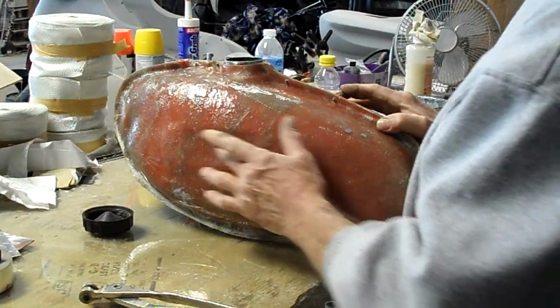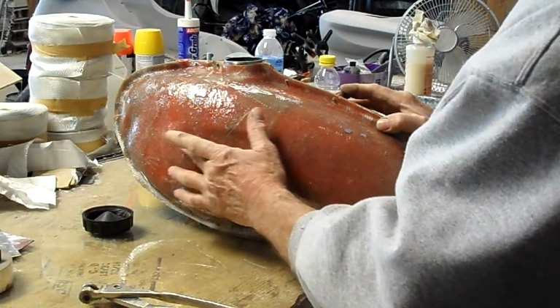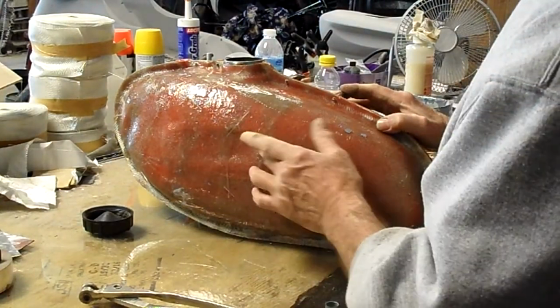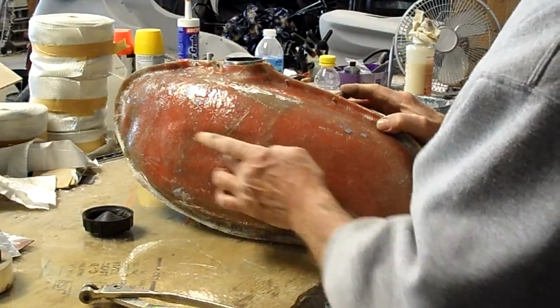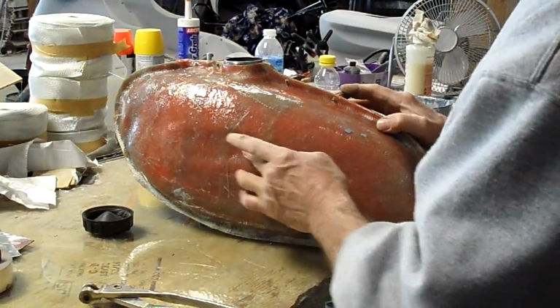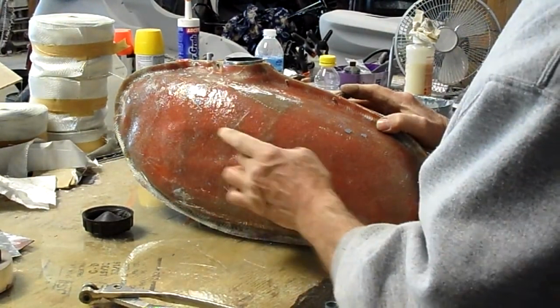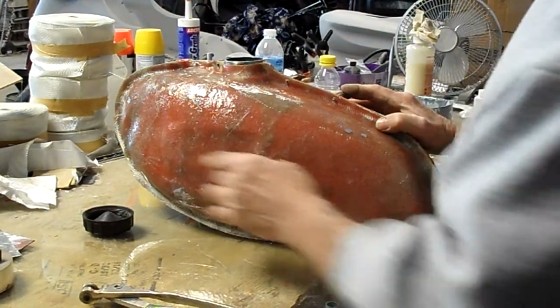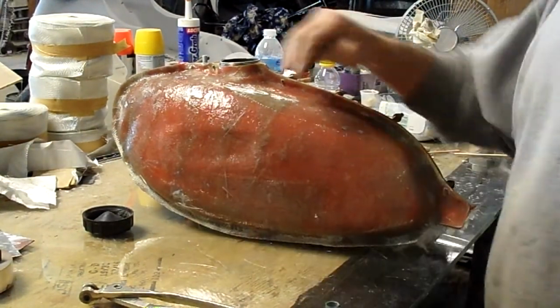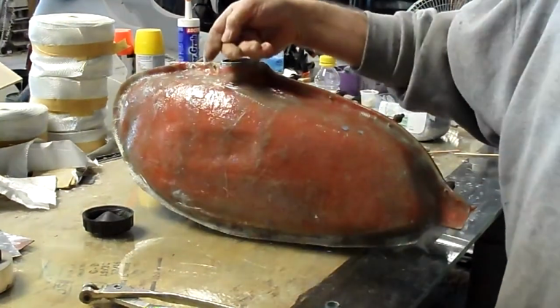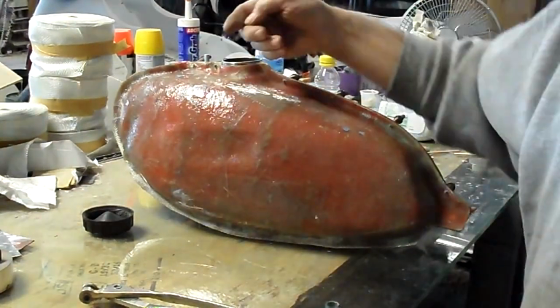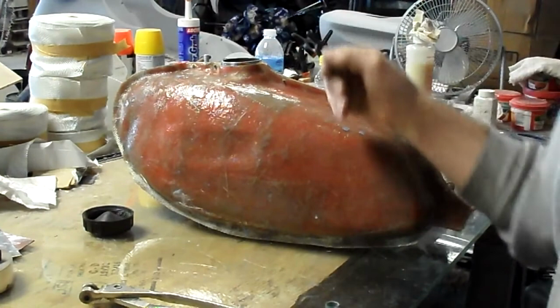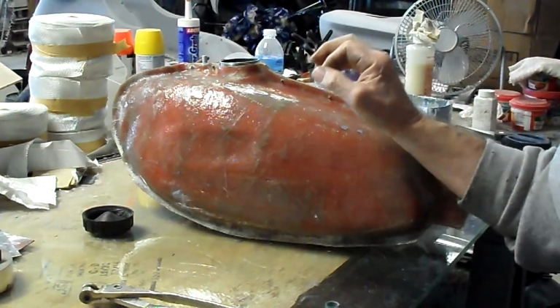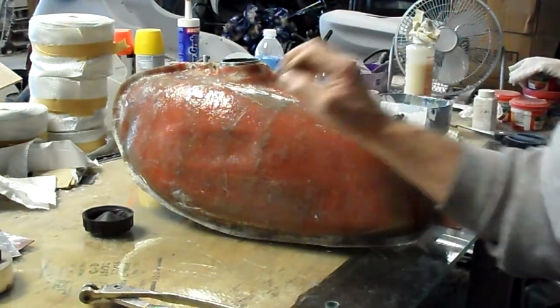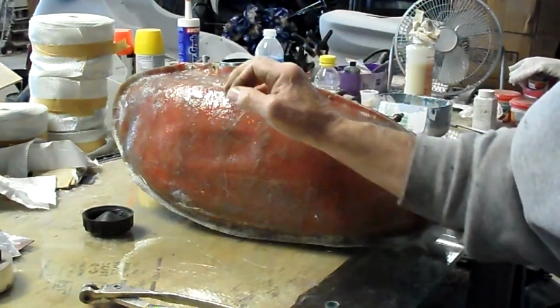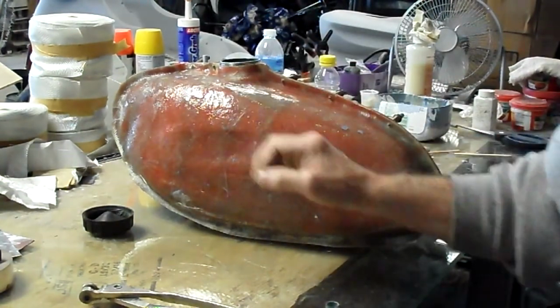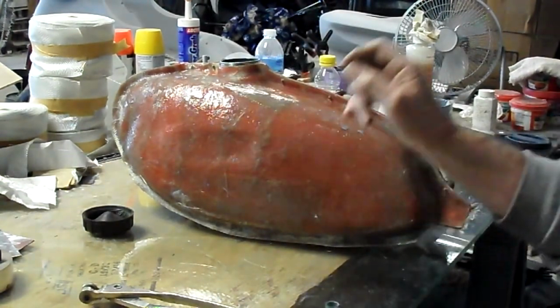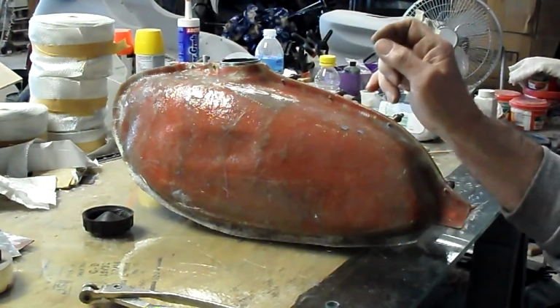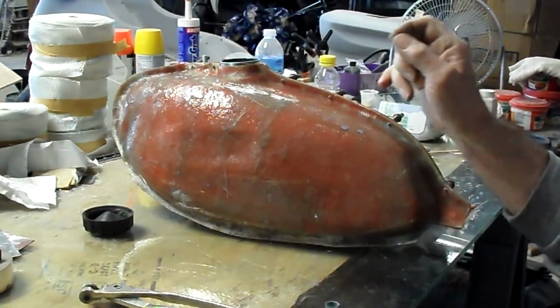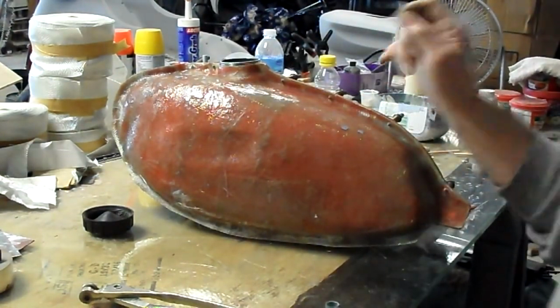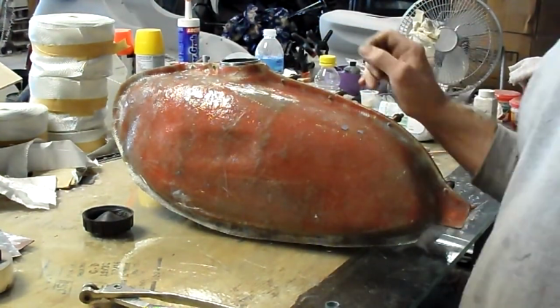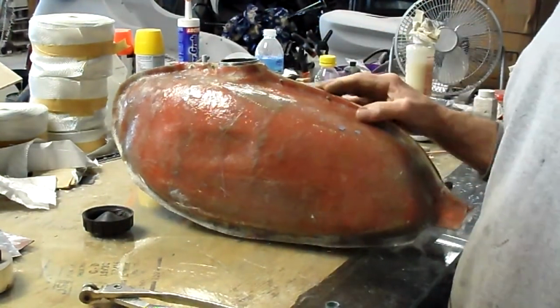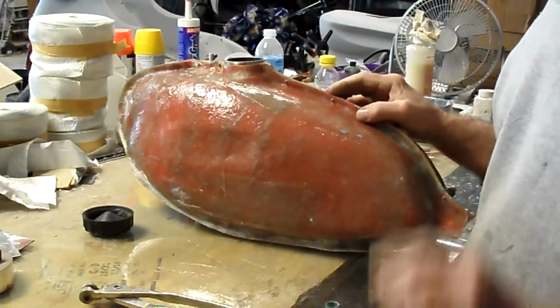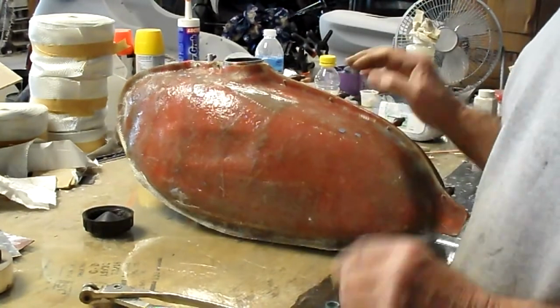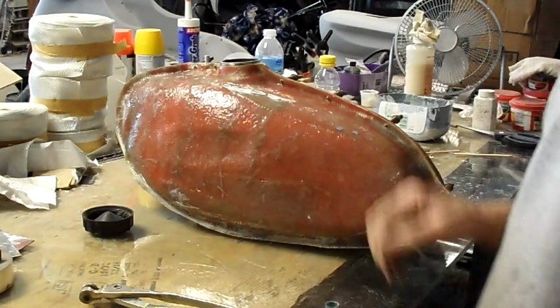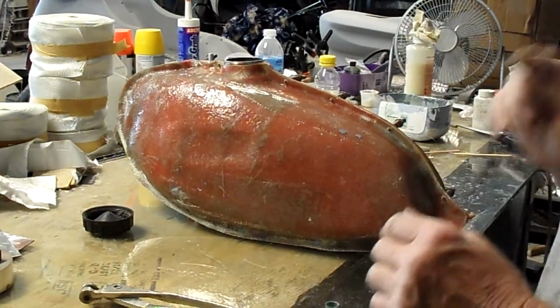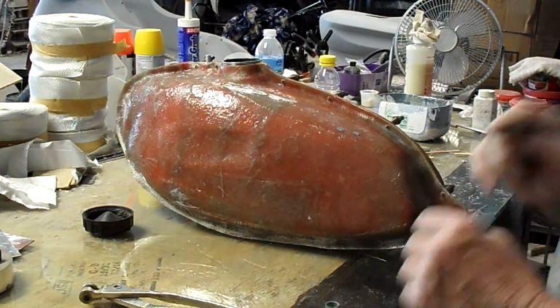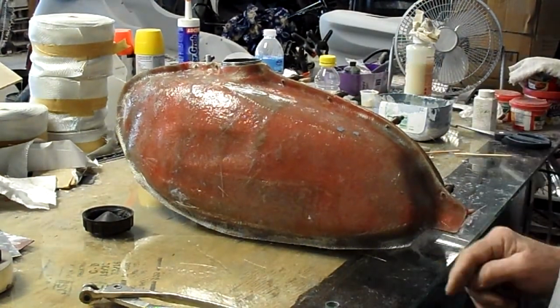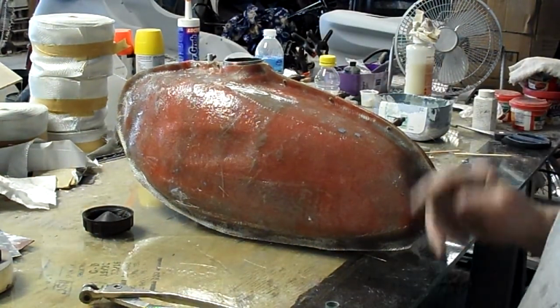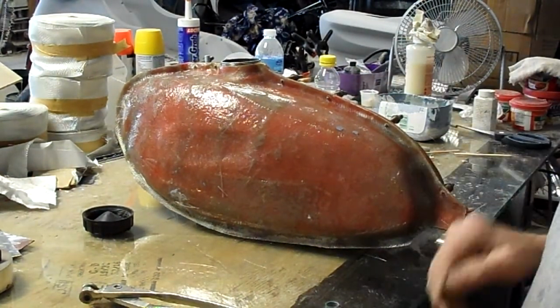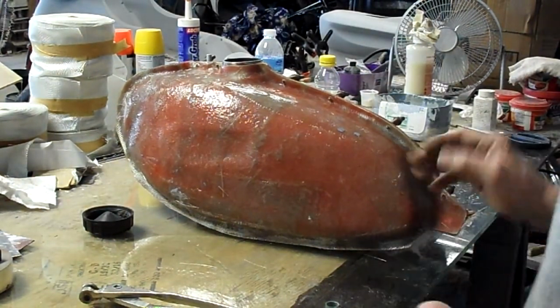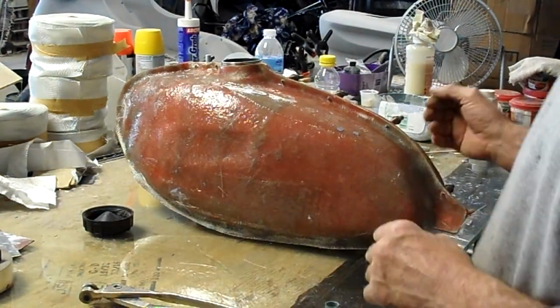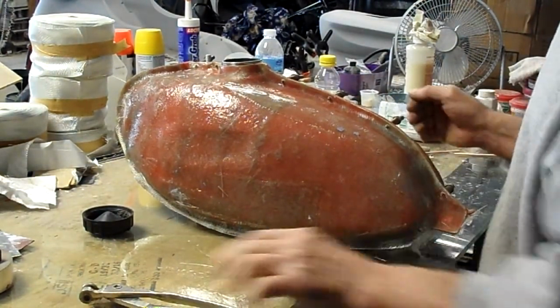Where the OSA emblem goes, there's two small screws. Behind there, there's six passes of one-and-a-half ounce cloth, so it's plenty thick enough for when the hole is drilled for the screws — it doesn't drill the hole through the tank.